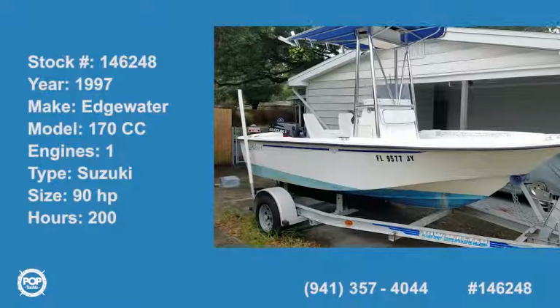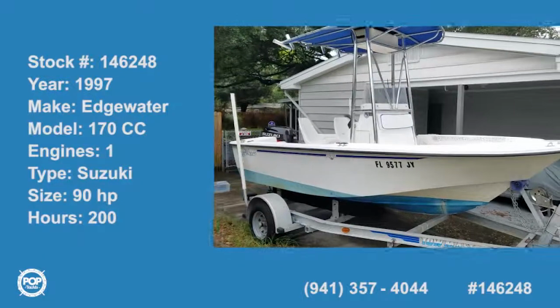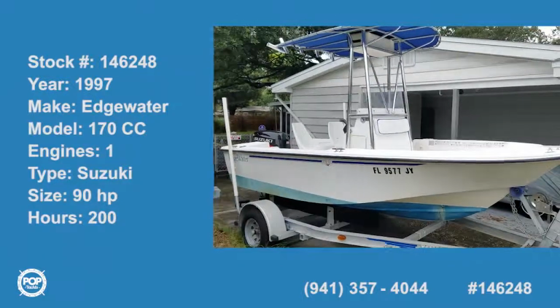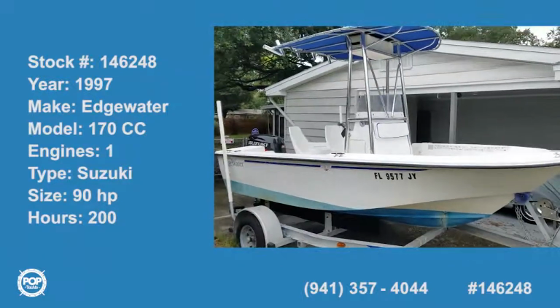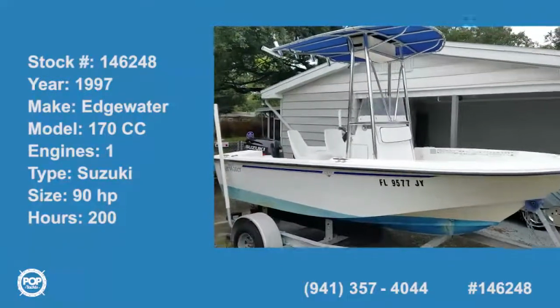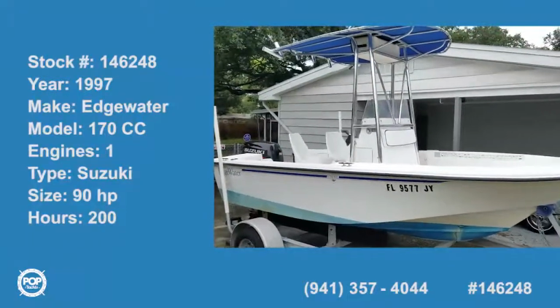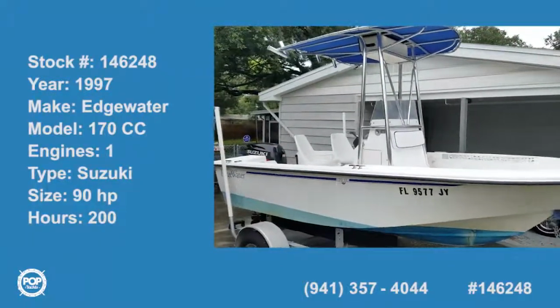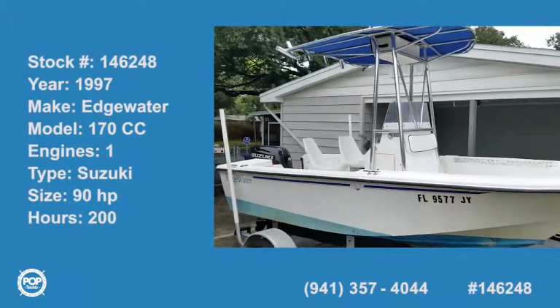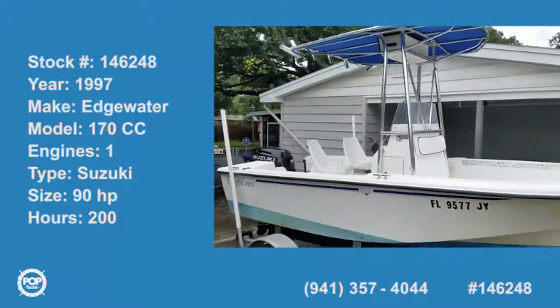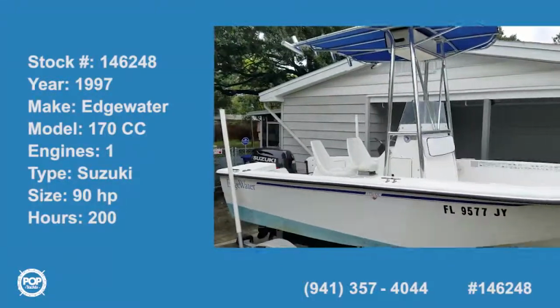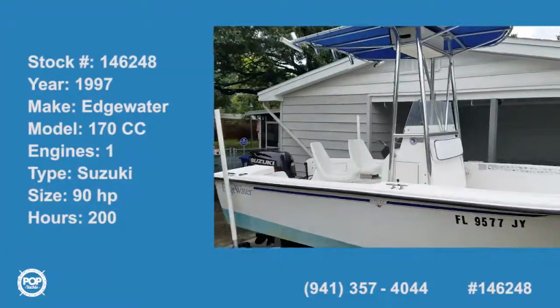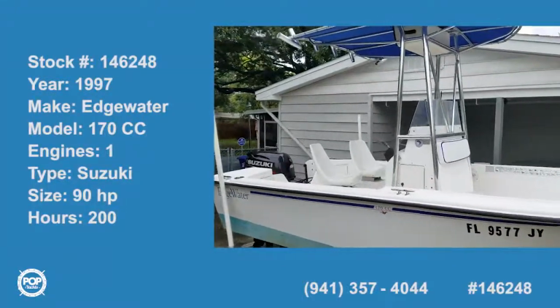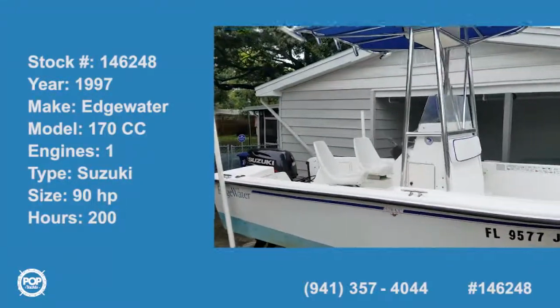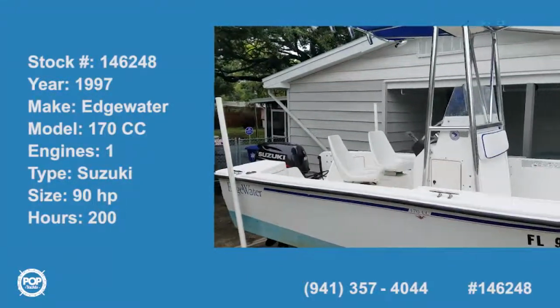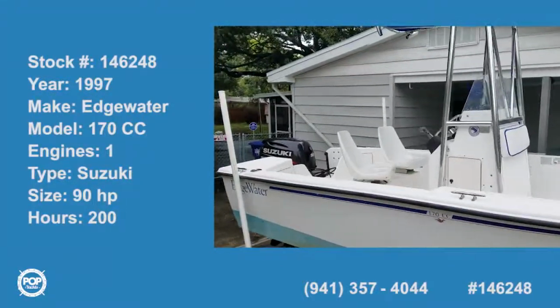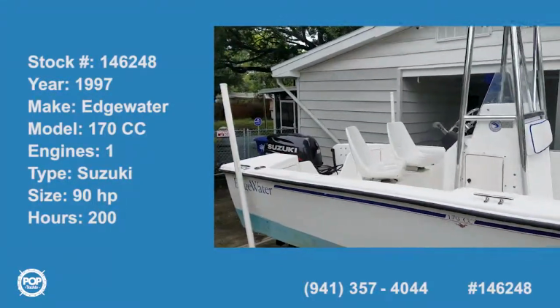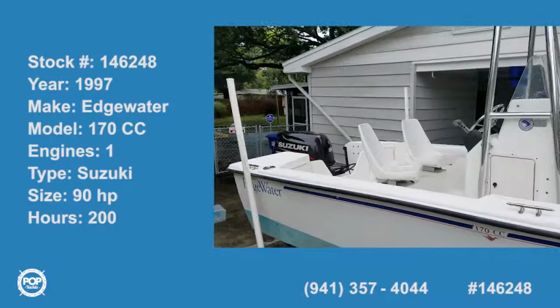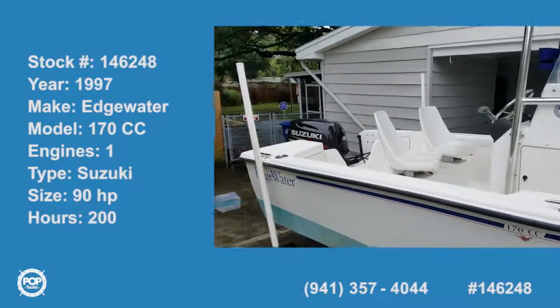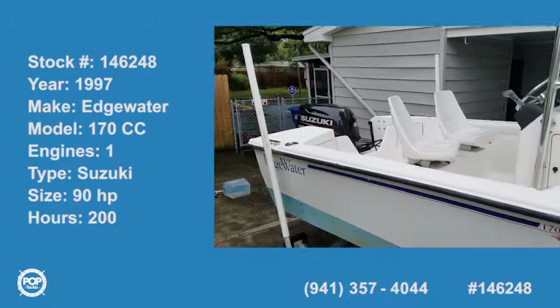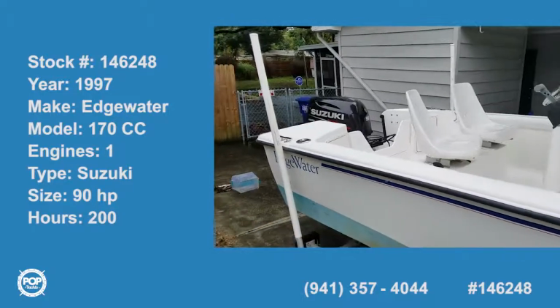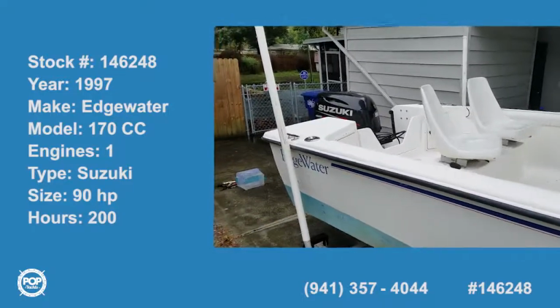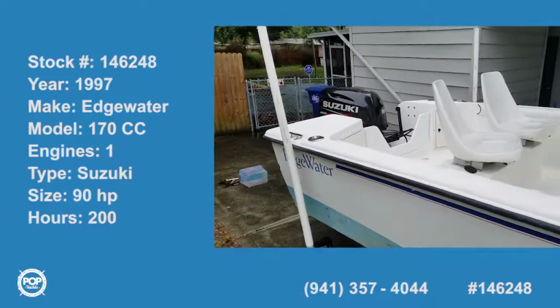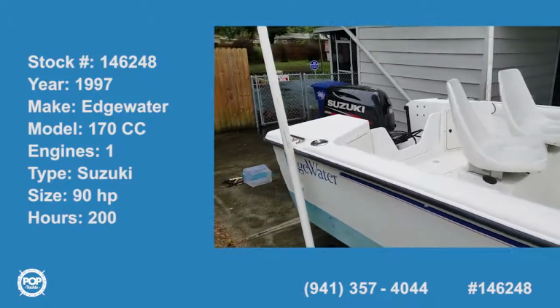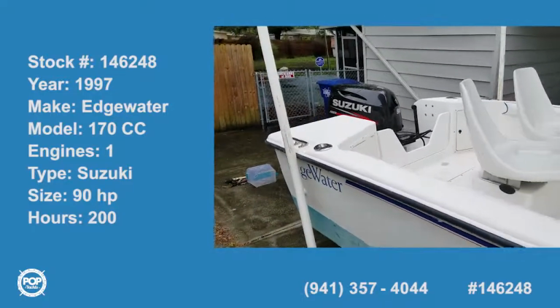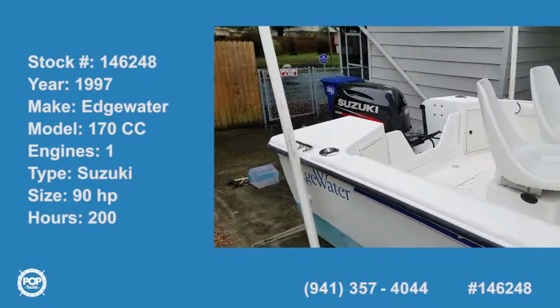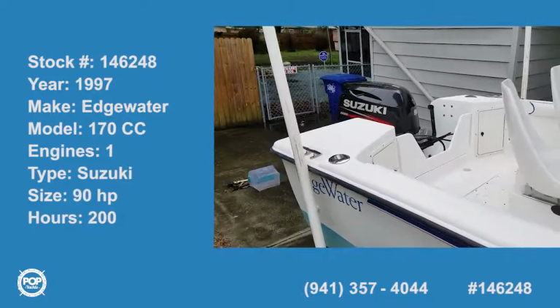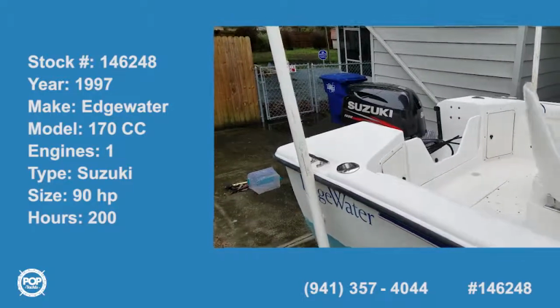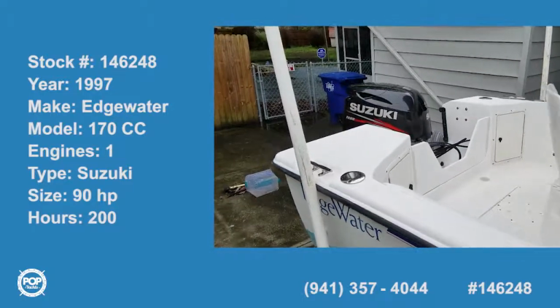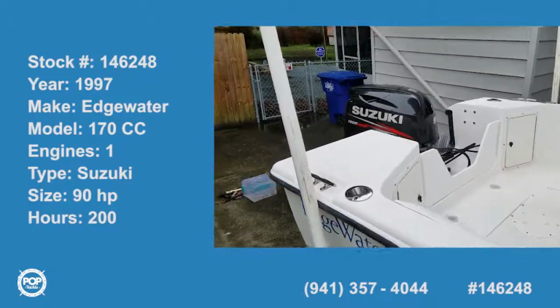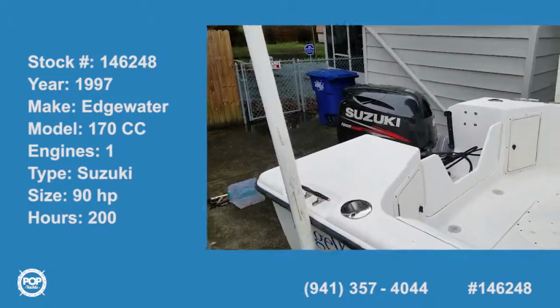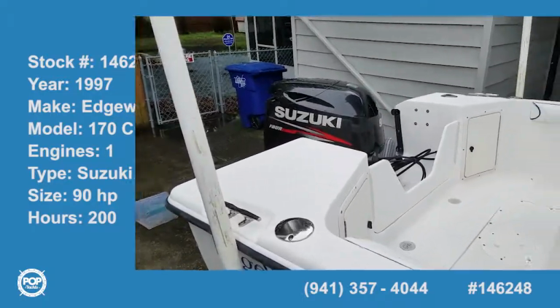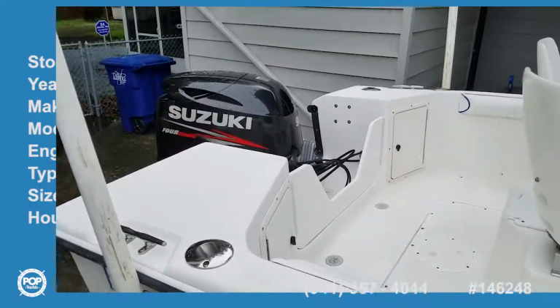Hello, Andy here with Pop Yachts. We are fishing ready — got a repowered Edgewater 170cc.